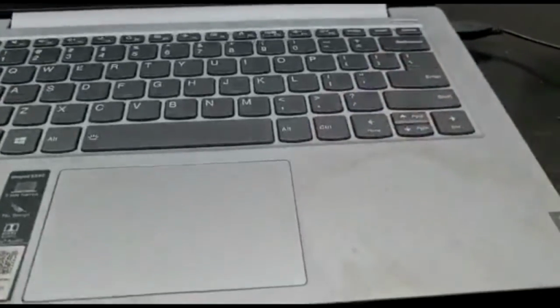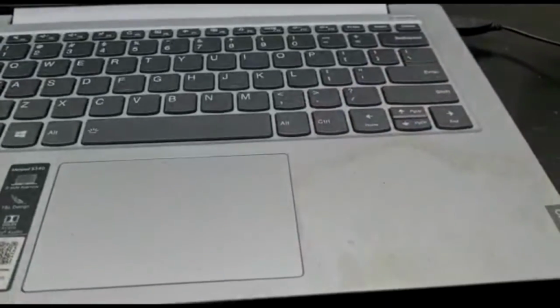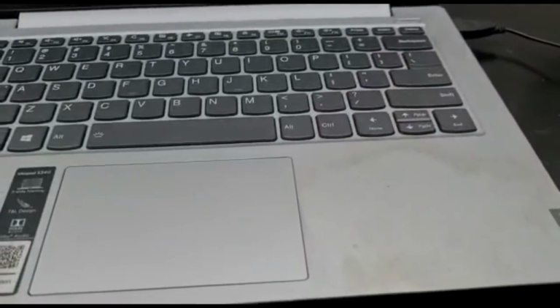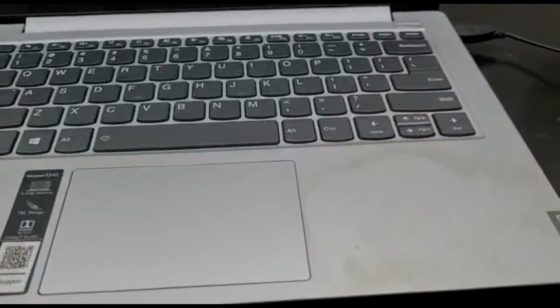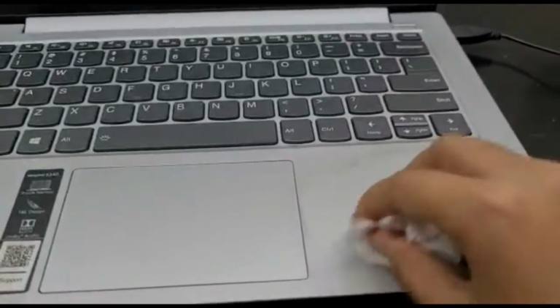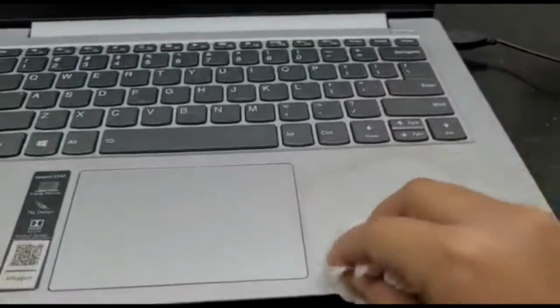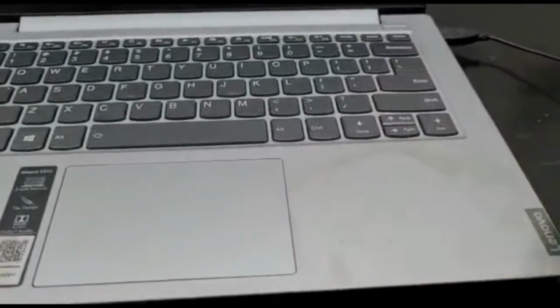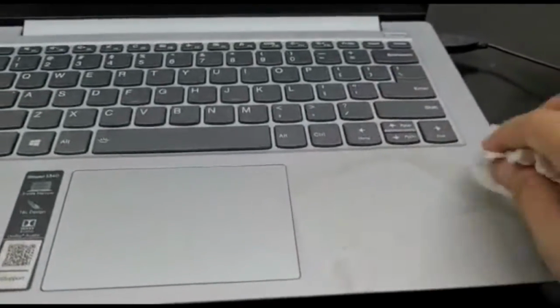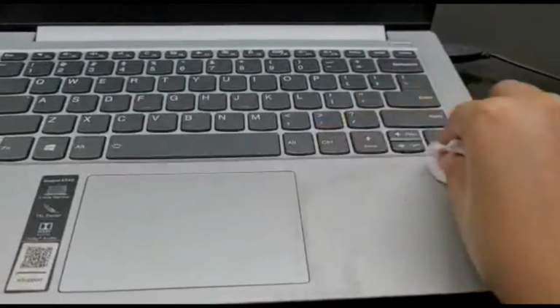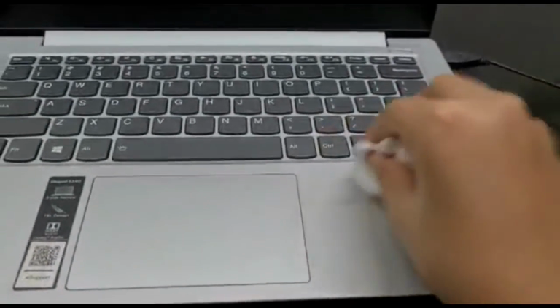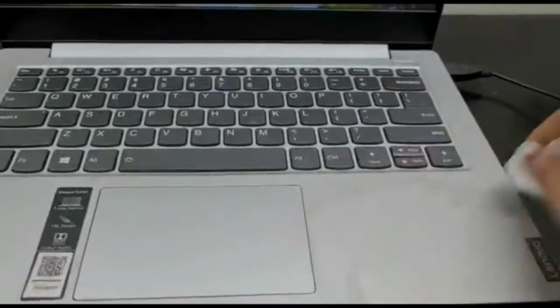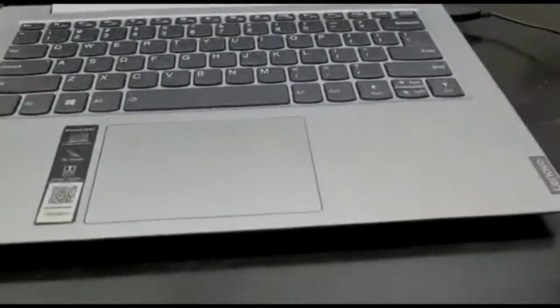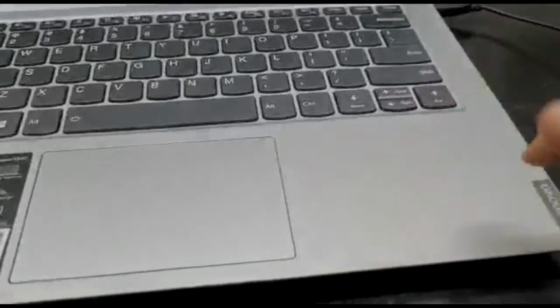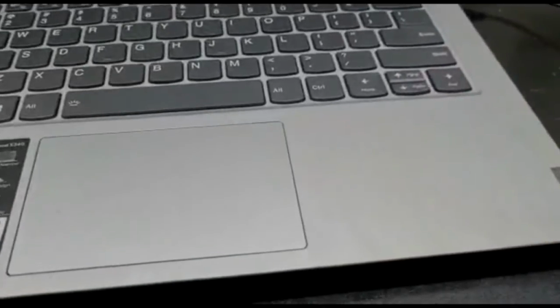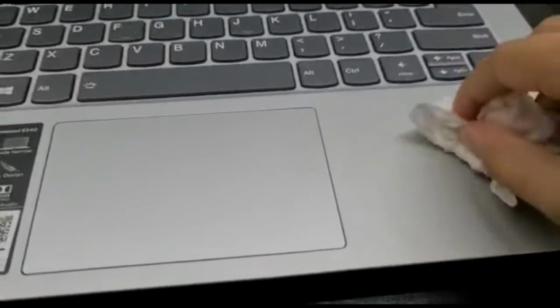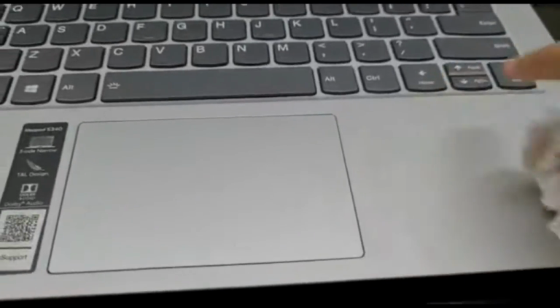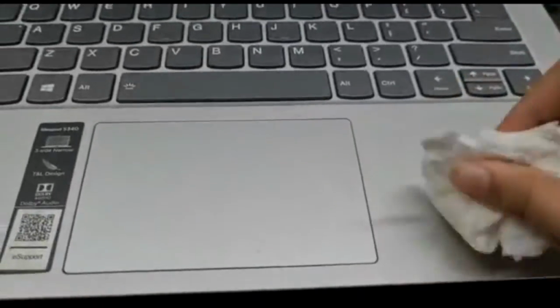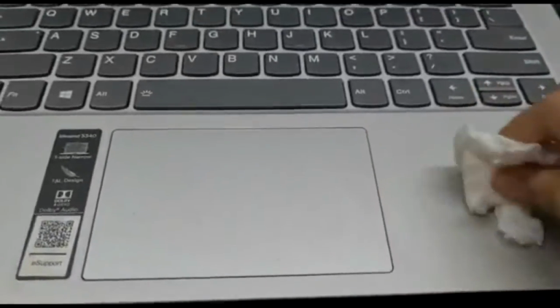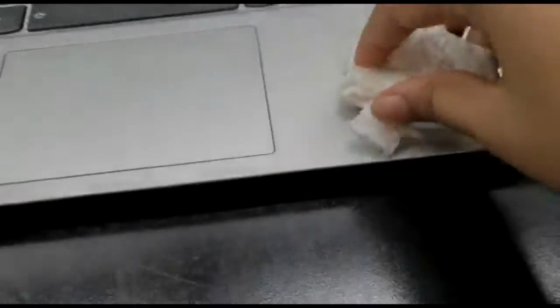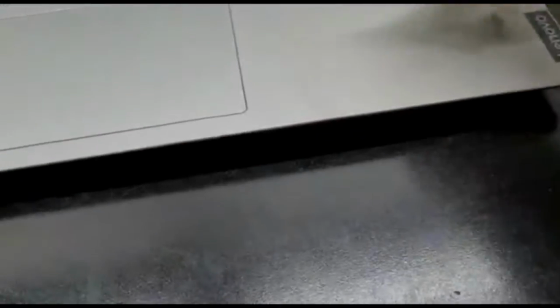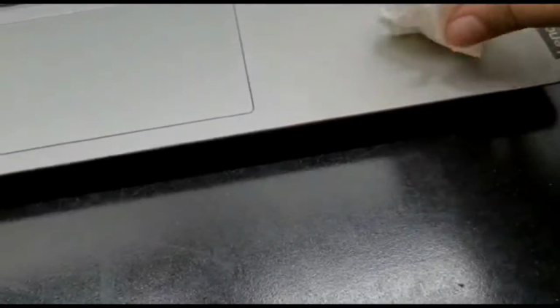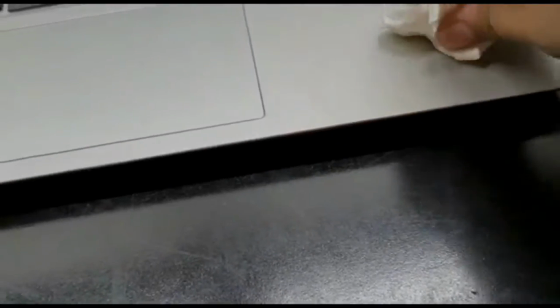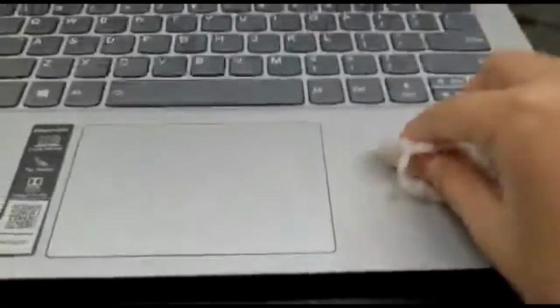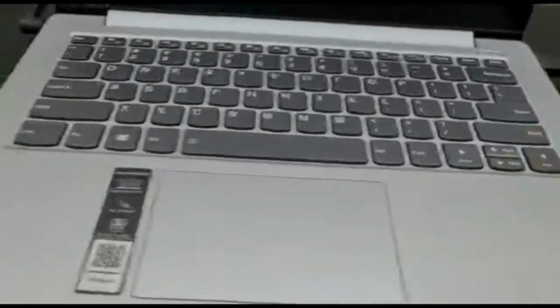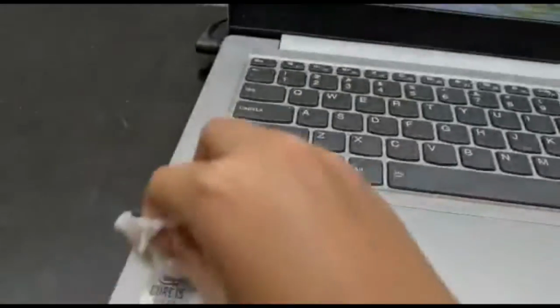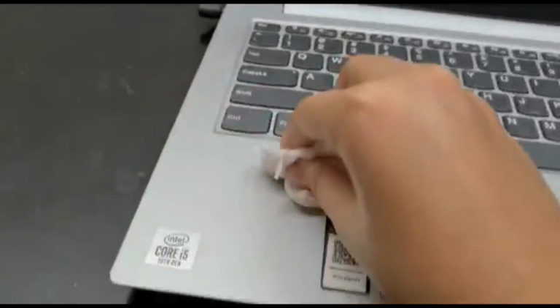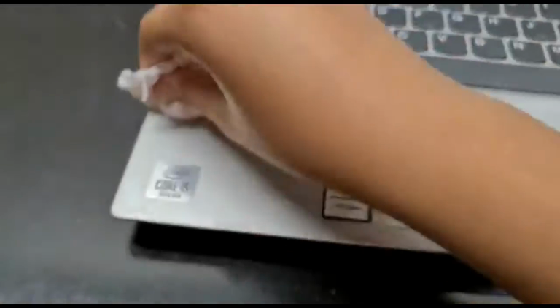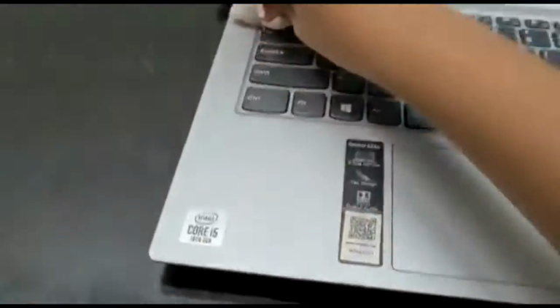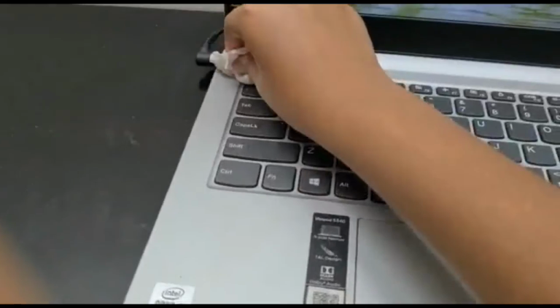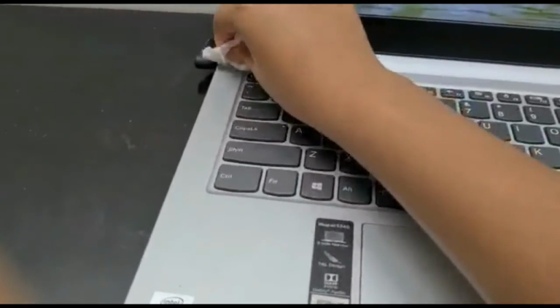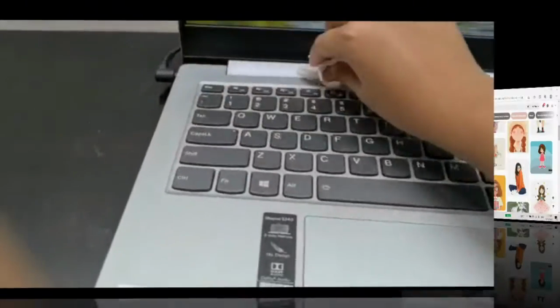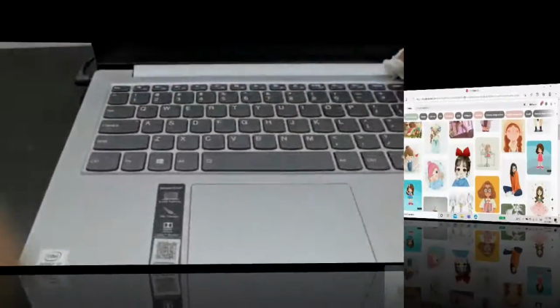This is a very effective method to clean the whole laptop without damaging it. Now we'll get to the pictures — I'm gonna be making stickers.